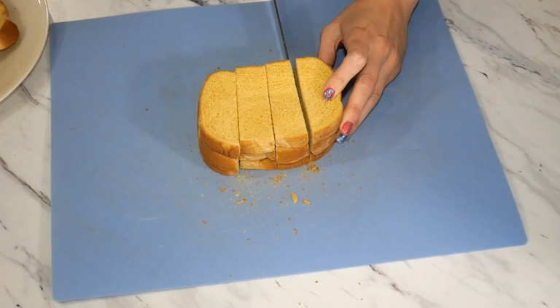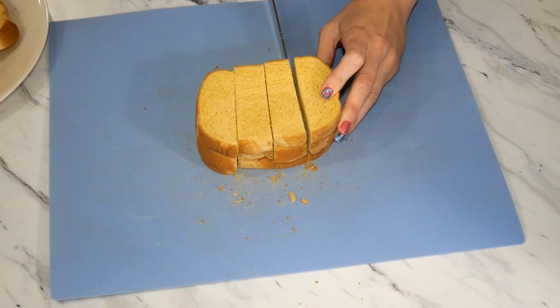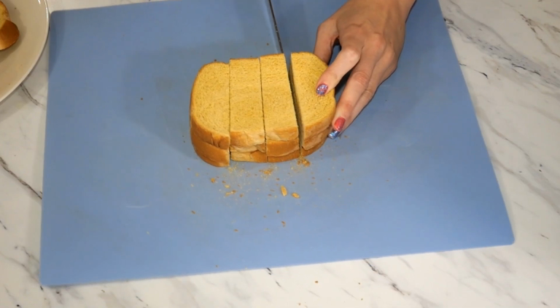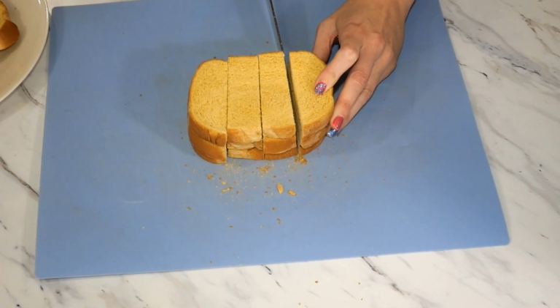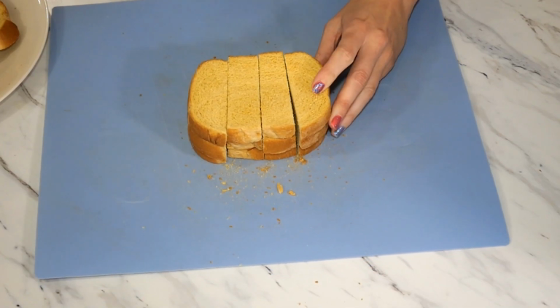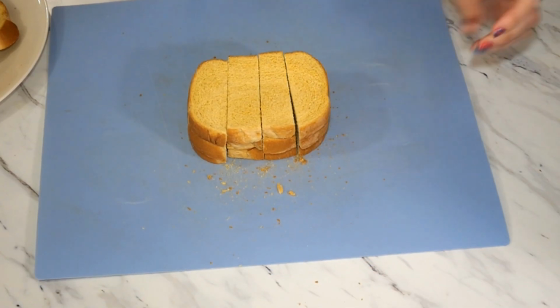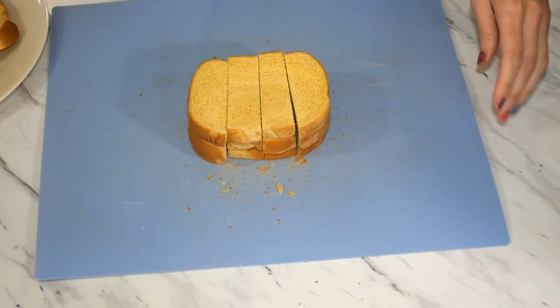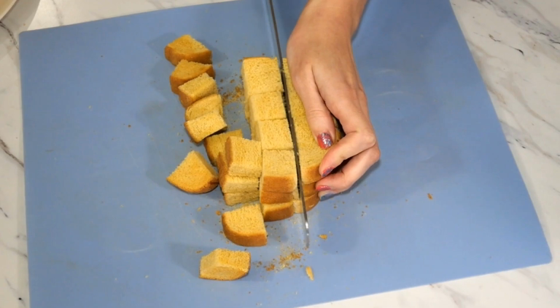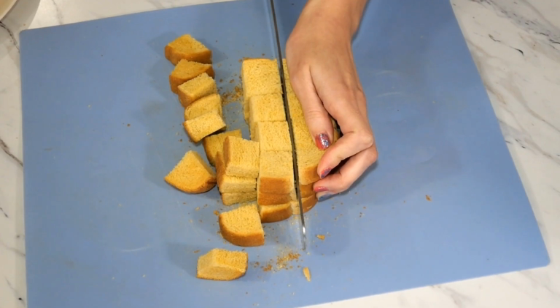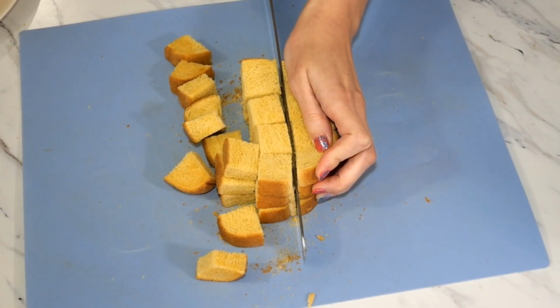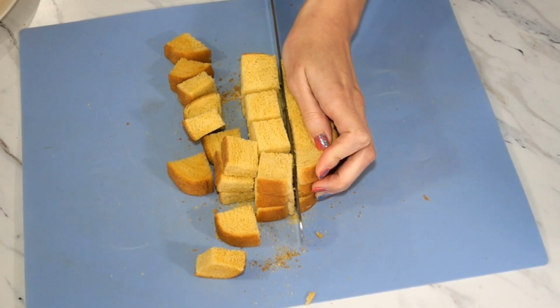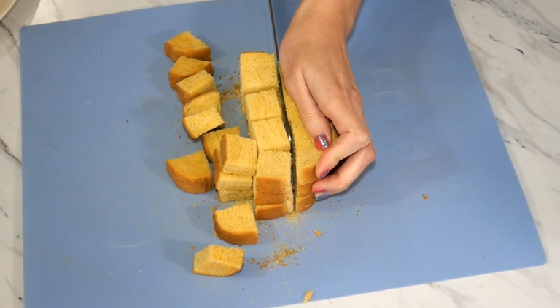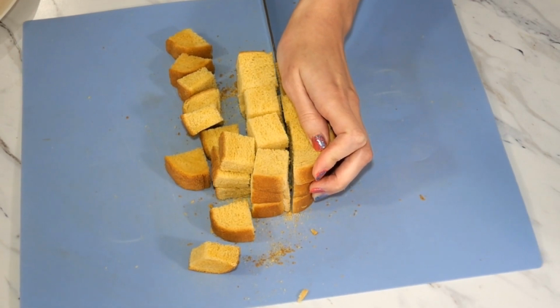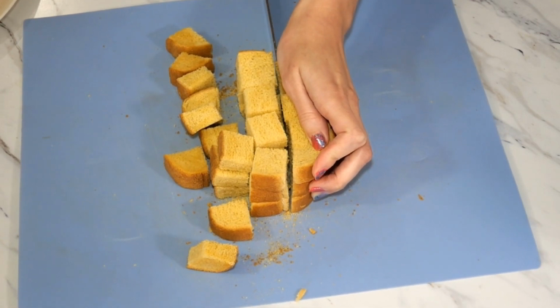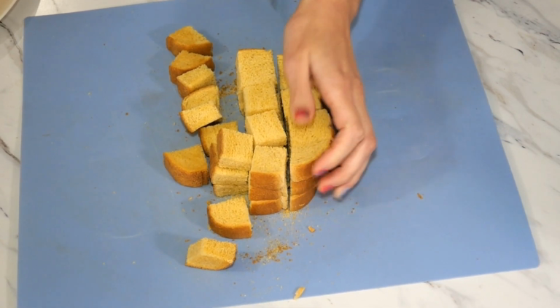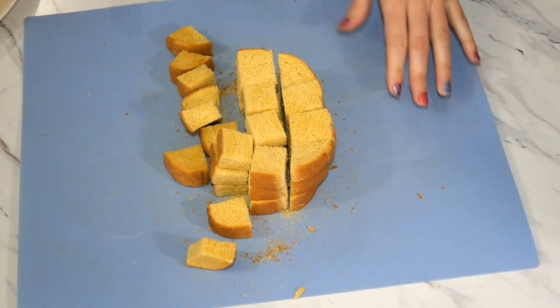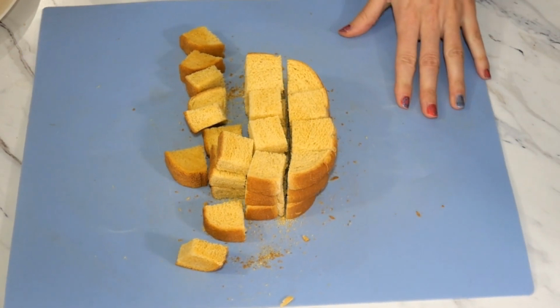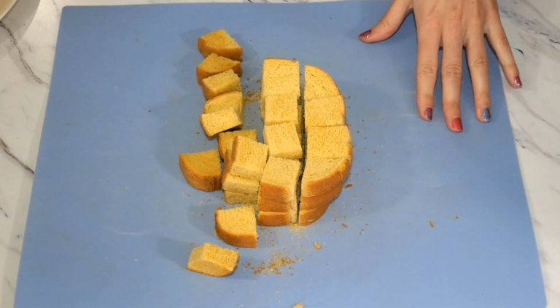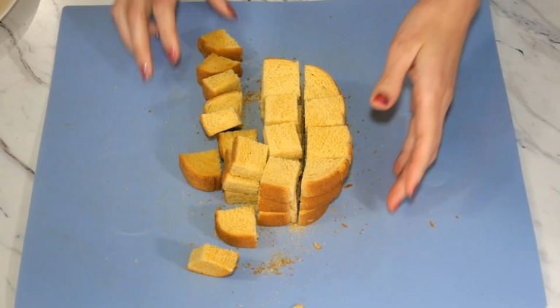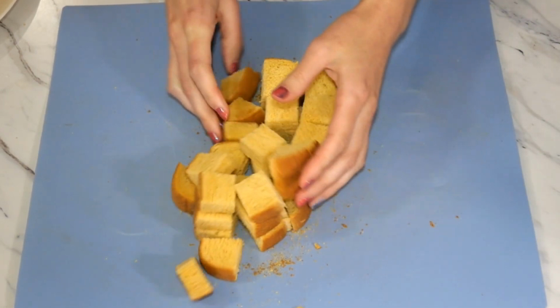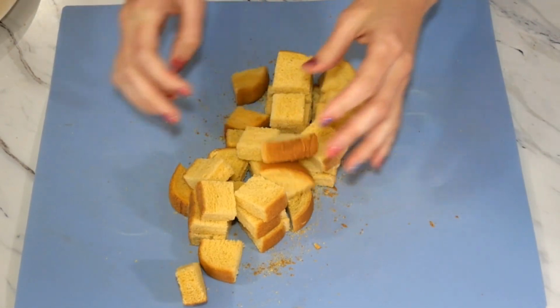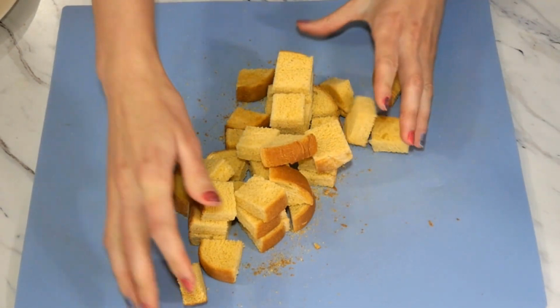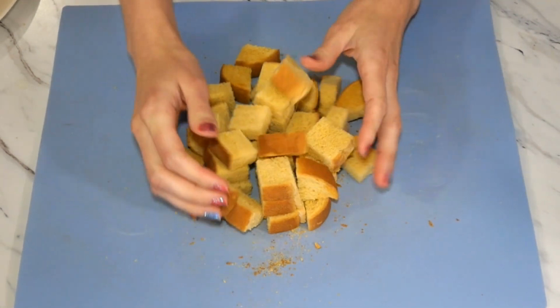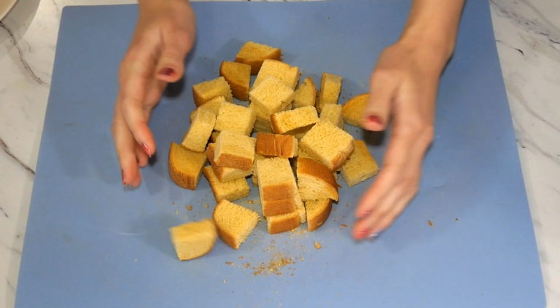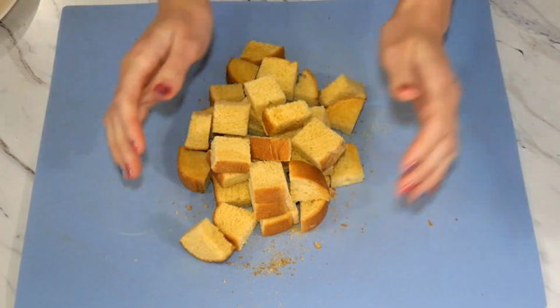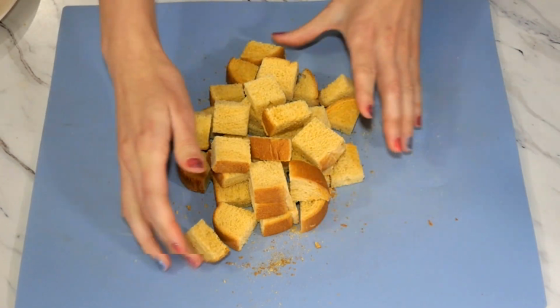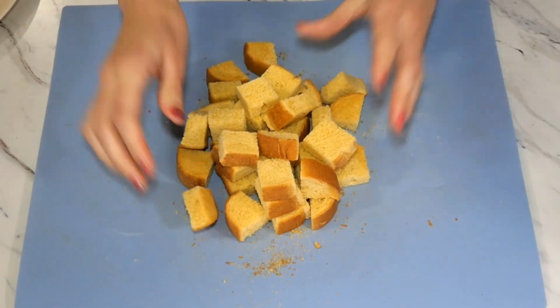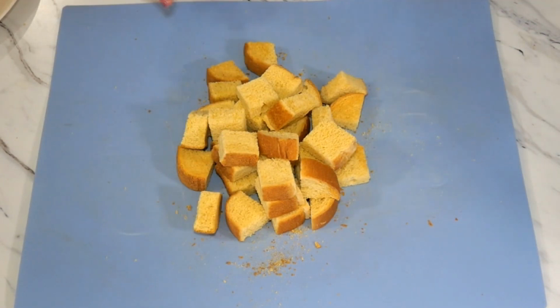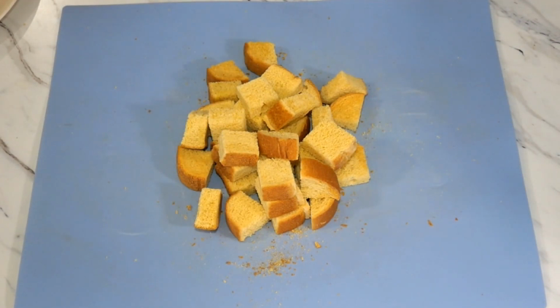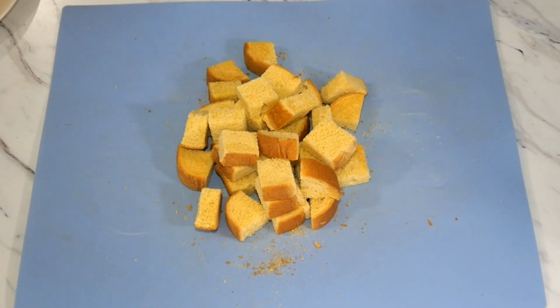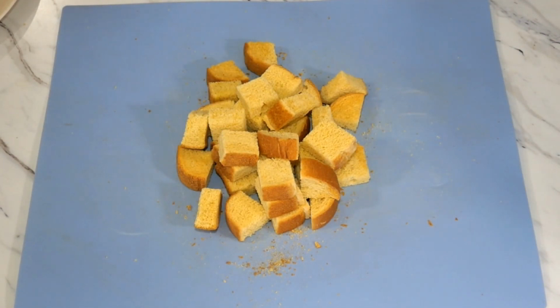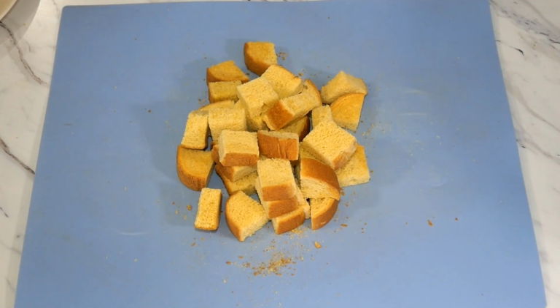Slice your bread into medium to large size cubes. I like to cut four vertical rows and three horizontal rows to achieve 12 cubes per slice of bread. Then set this to the side while we work on the pudding part of our bread pudding.